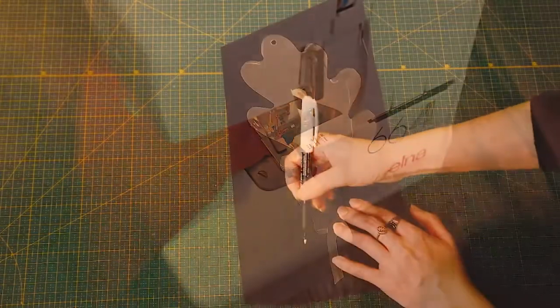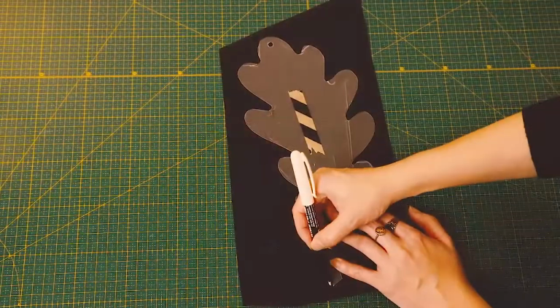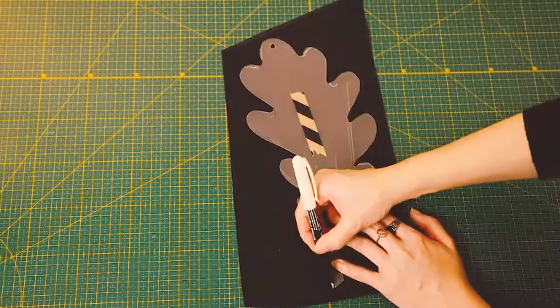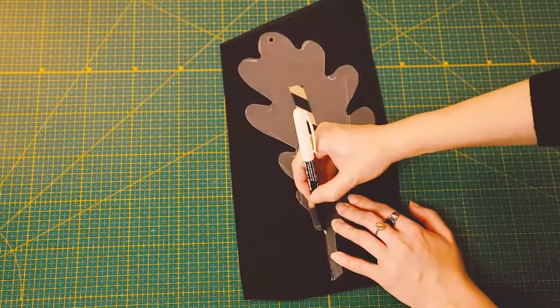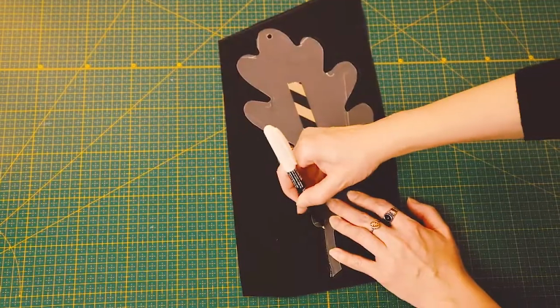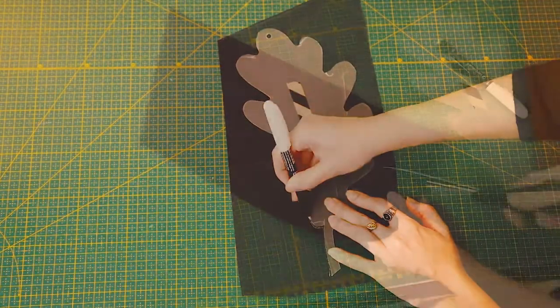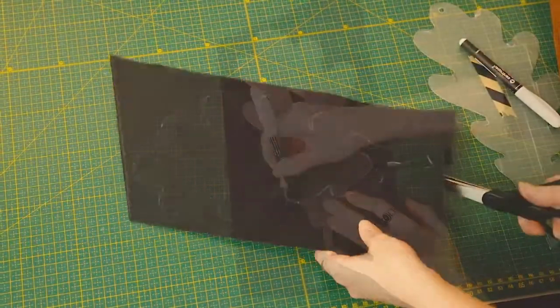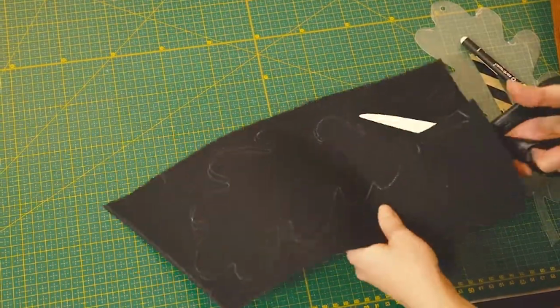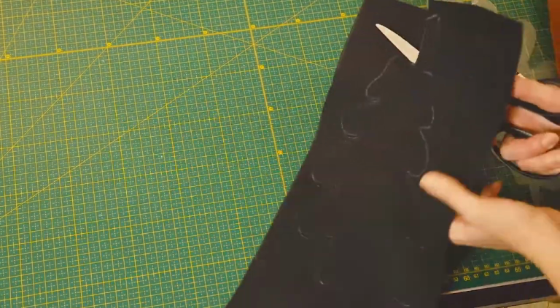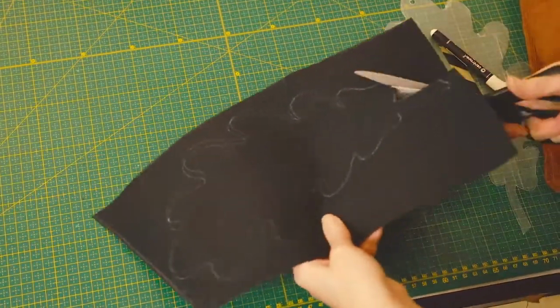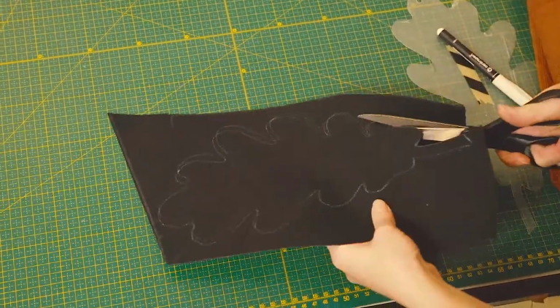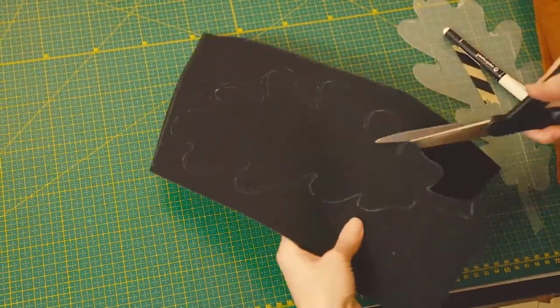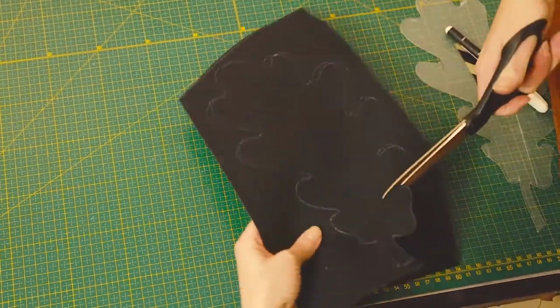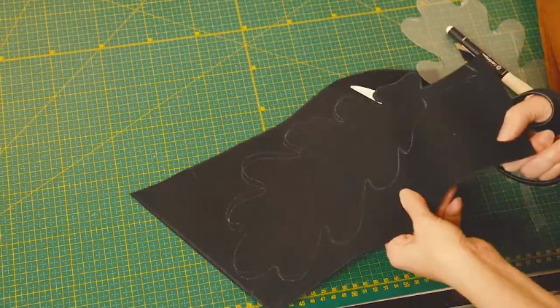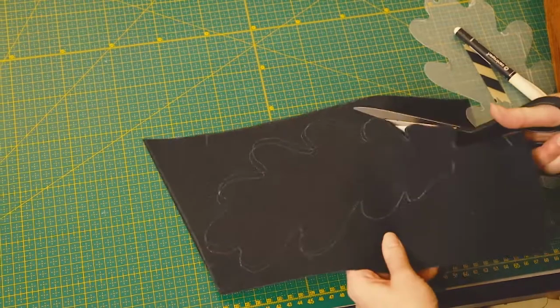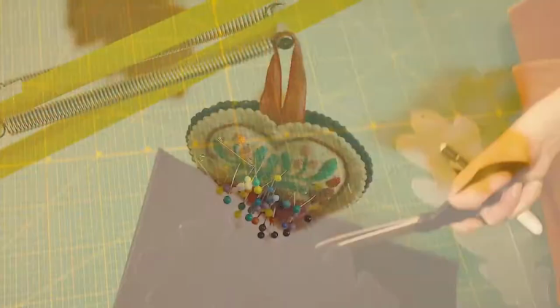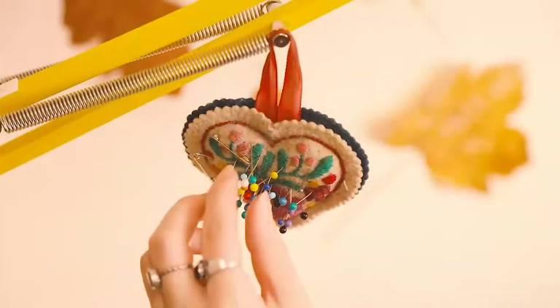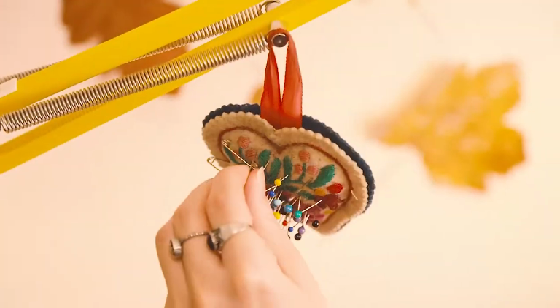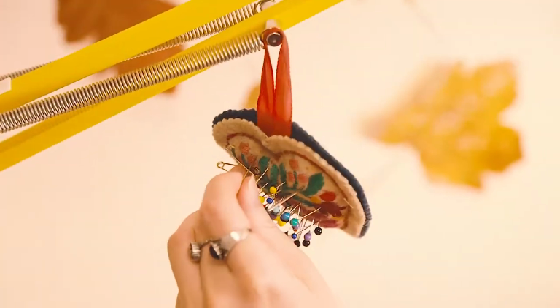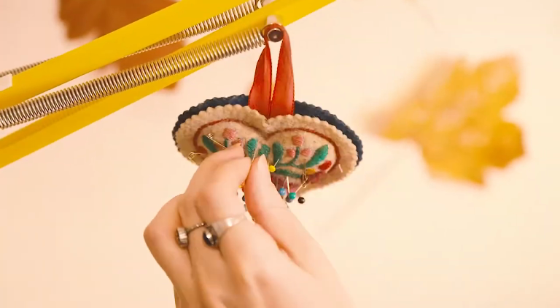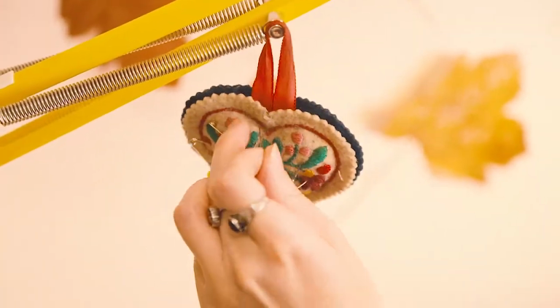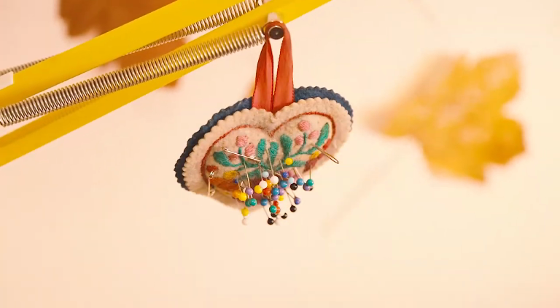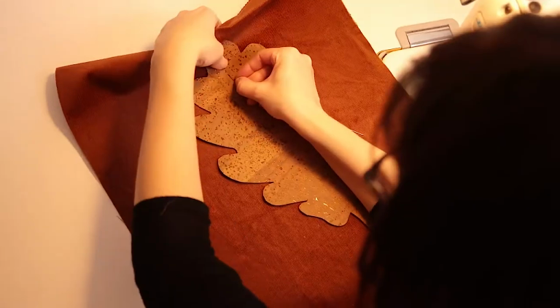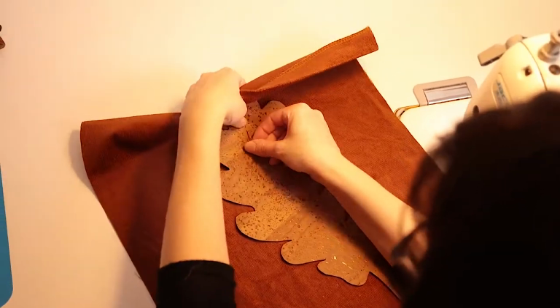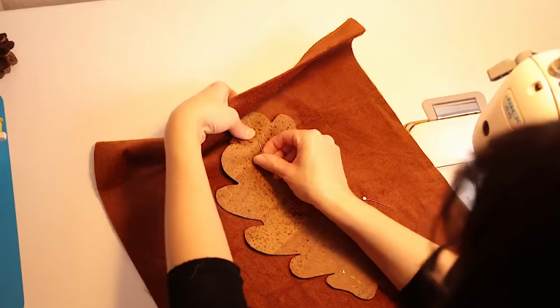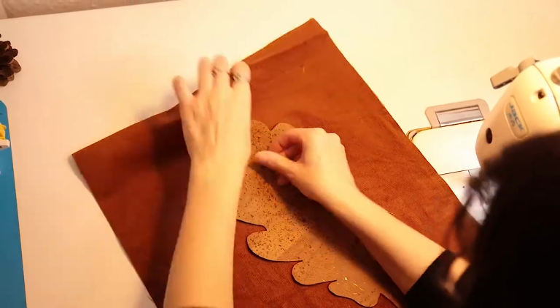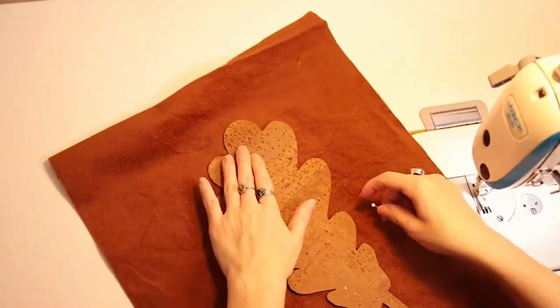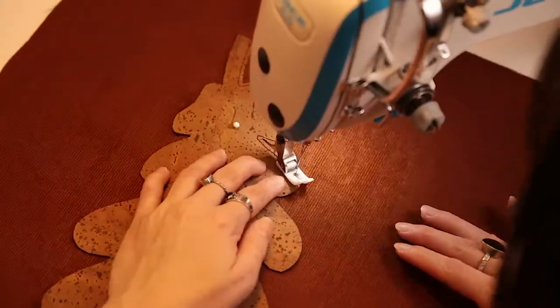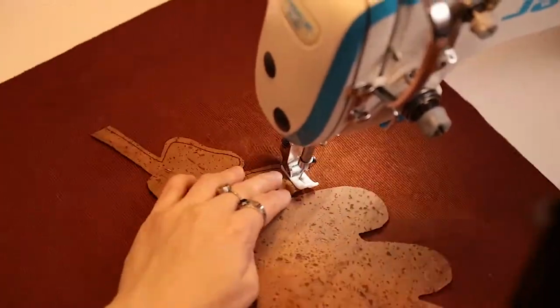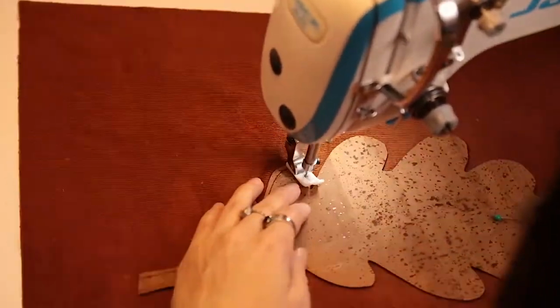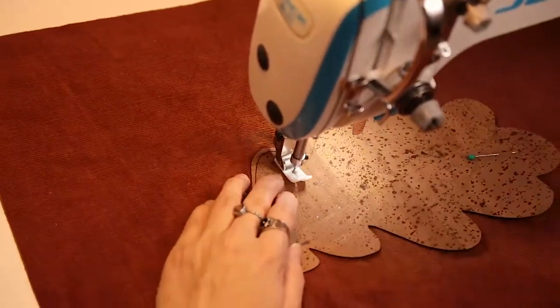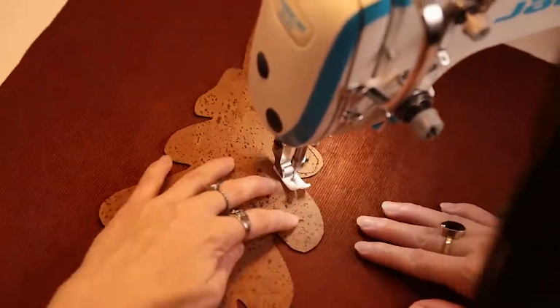Now take the piece of cork leather and trace and cut out the oak leaf using the template included in the description. Pin the leaf to one of the larger rectangles and sew it in place. Make sure to stay close to the edges of the cork leather.